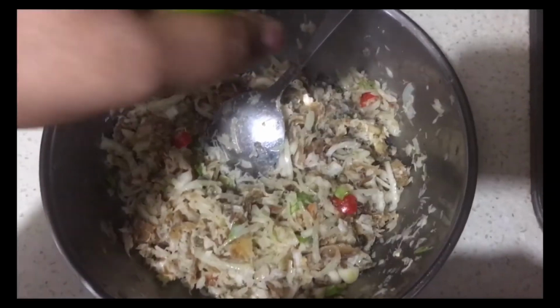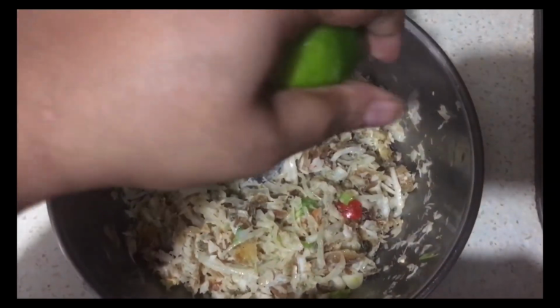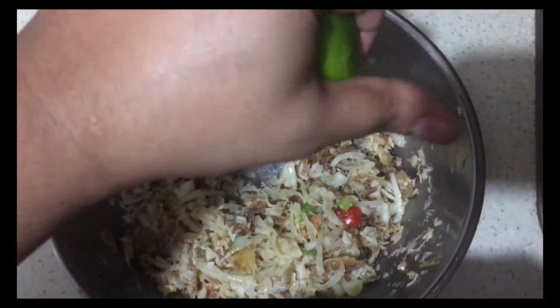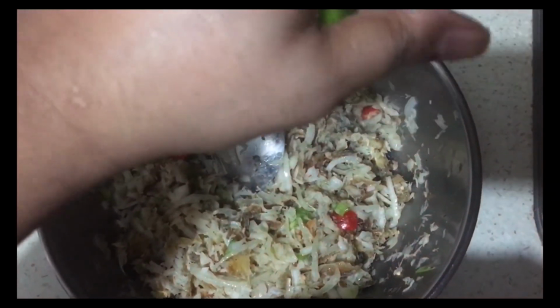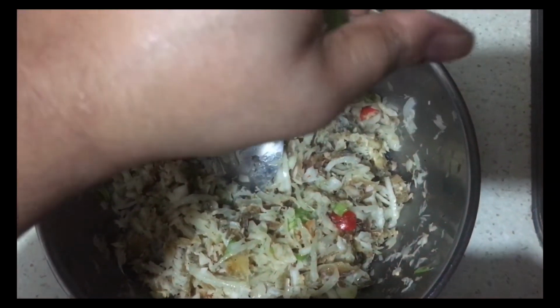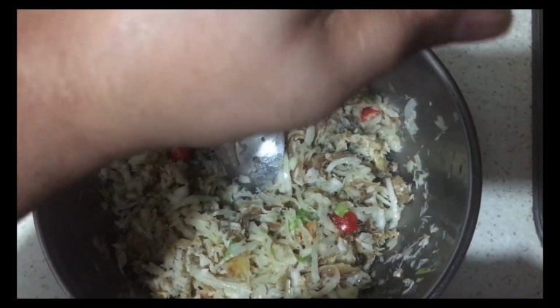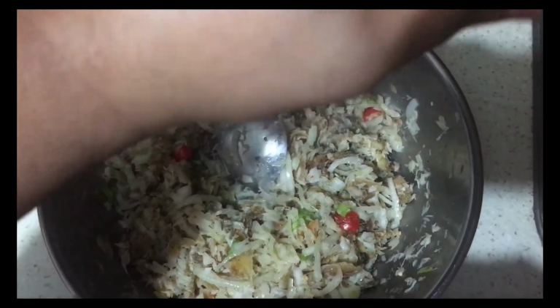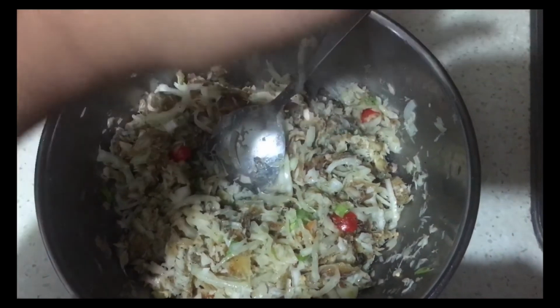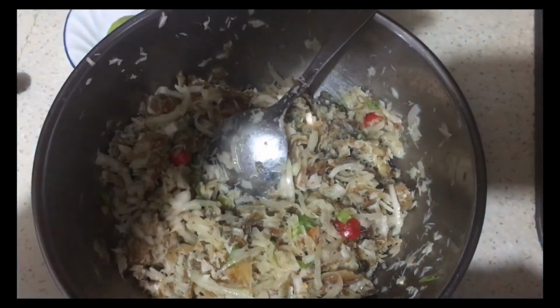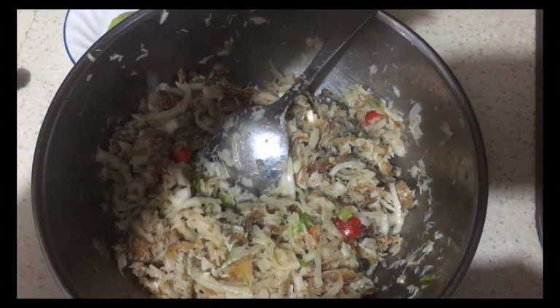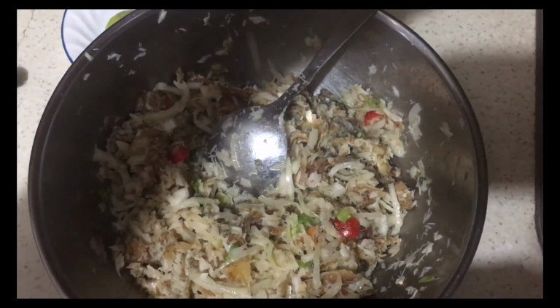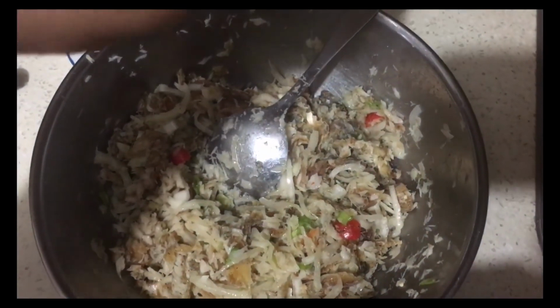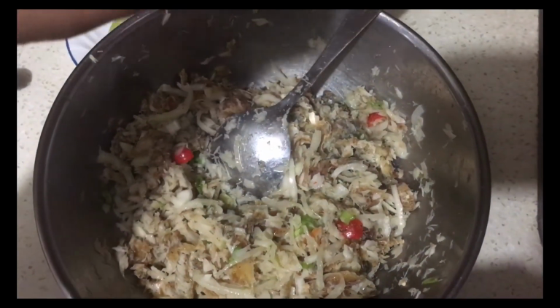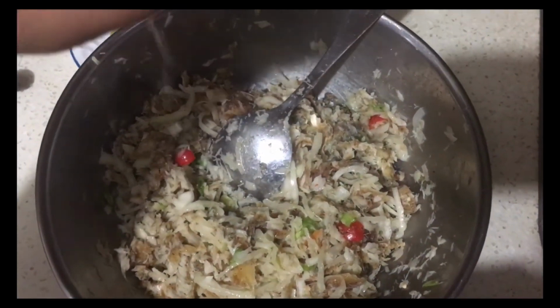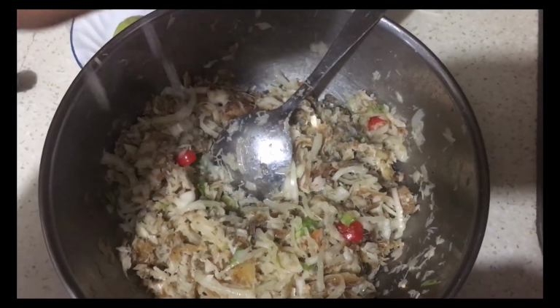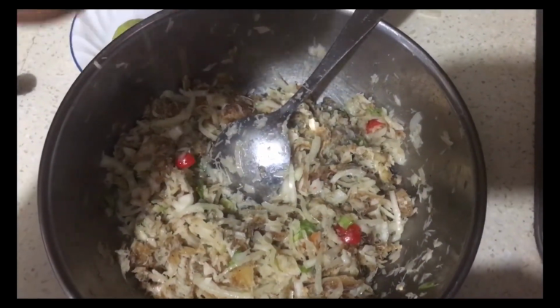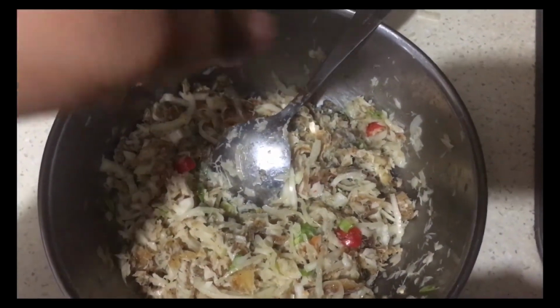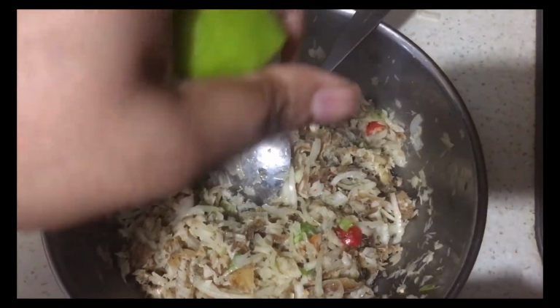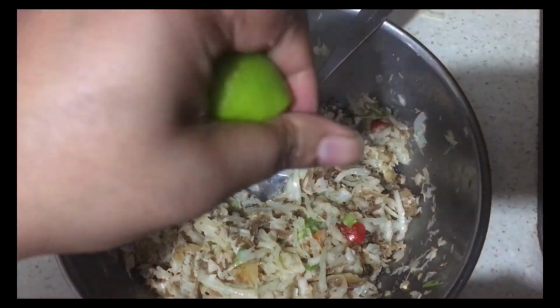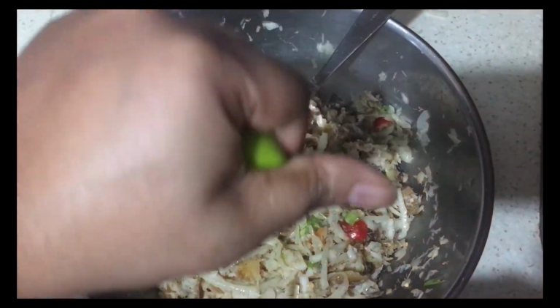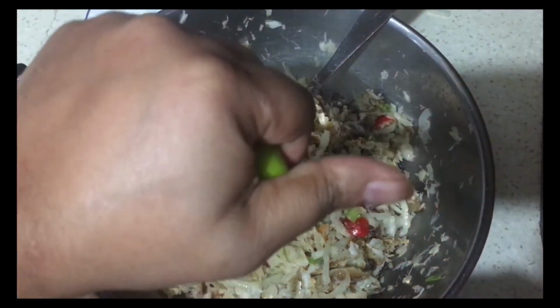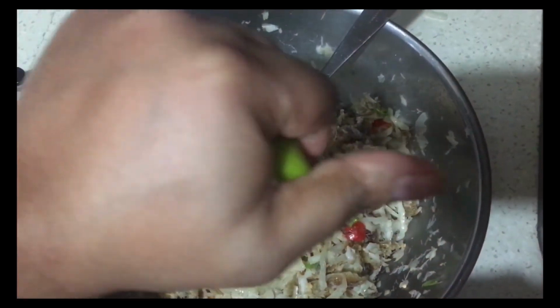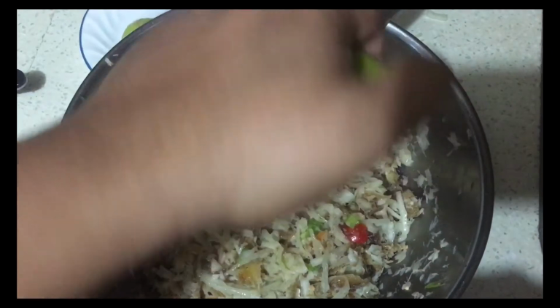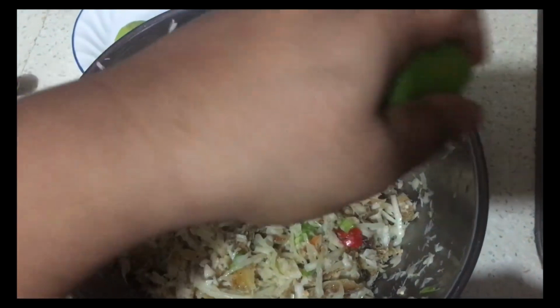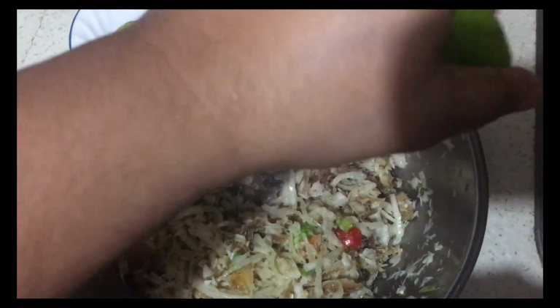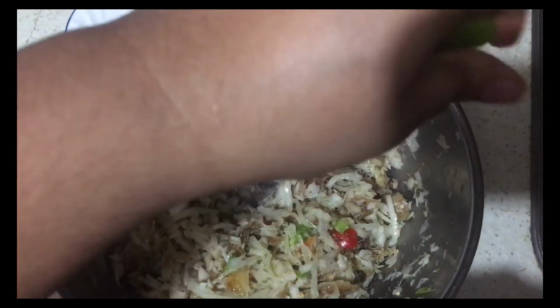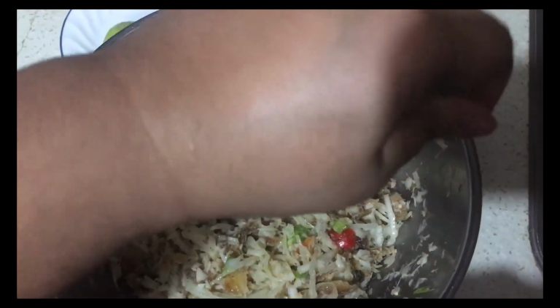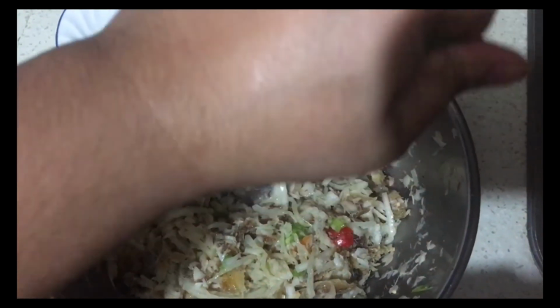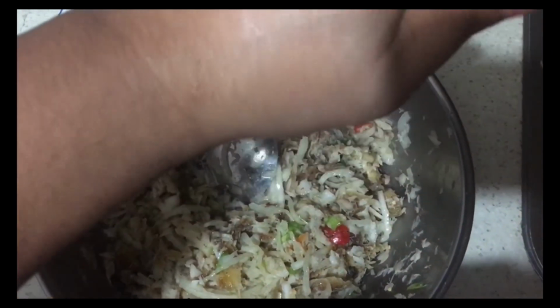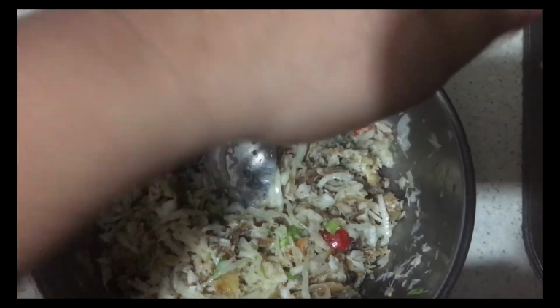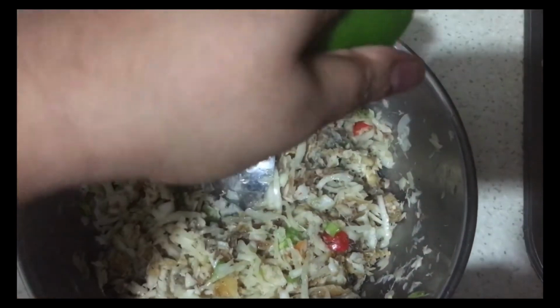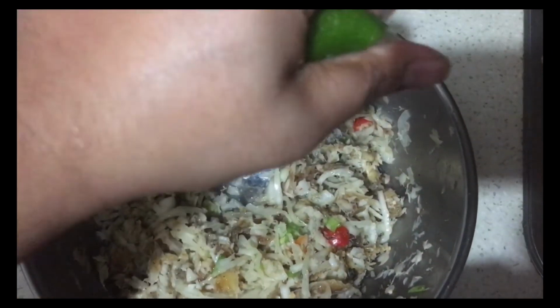I'm going to add a tablespoon or two of pepper sauce, depending on your taste. I'll mix this up and it's good to go.